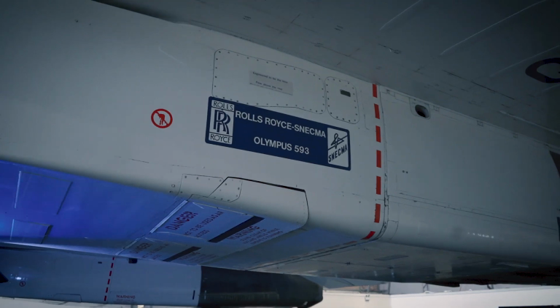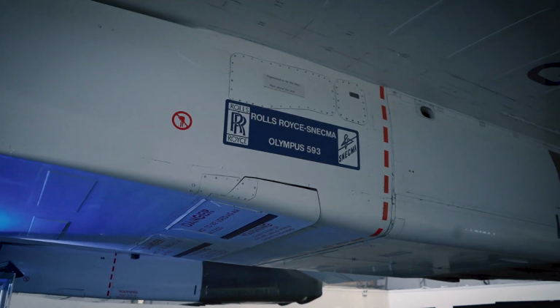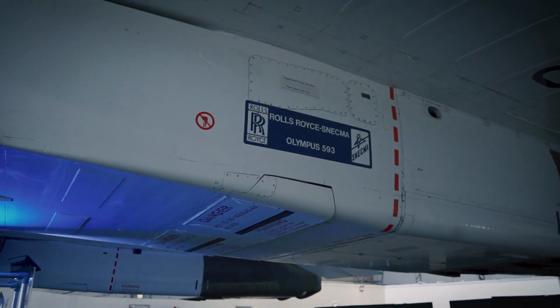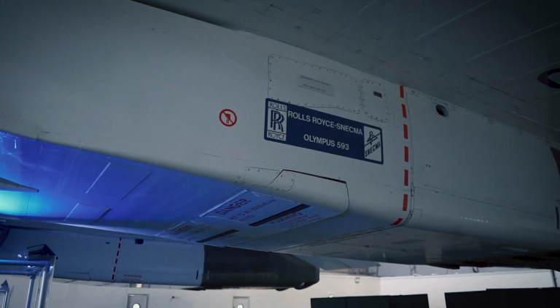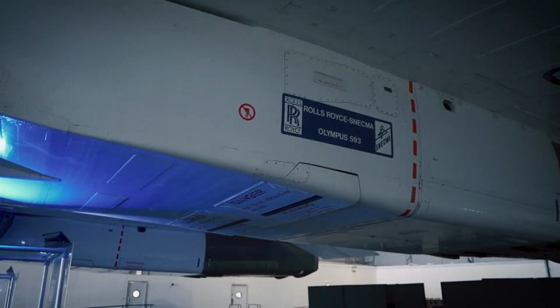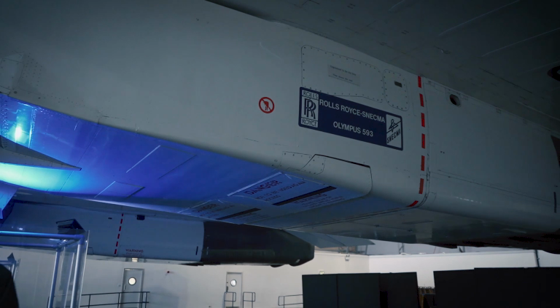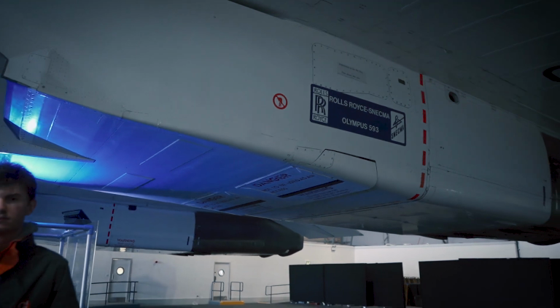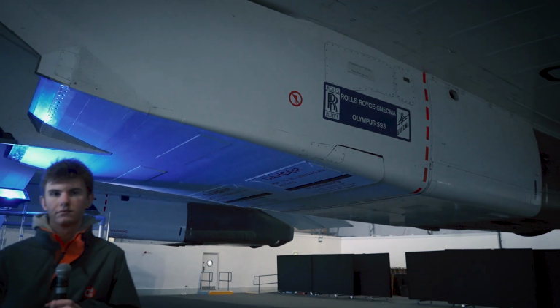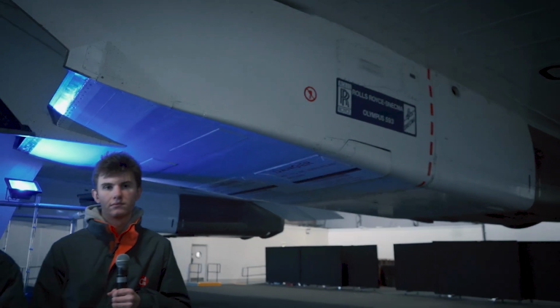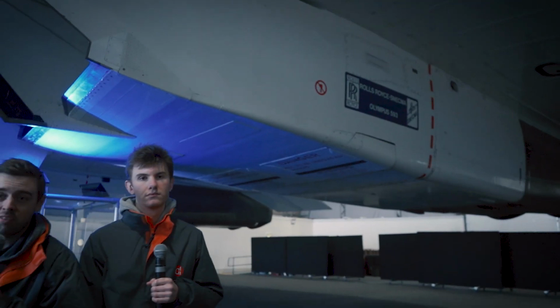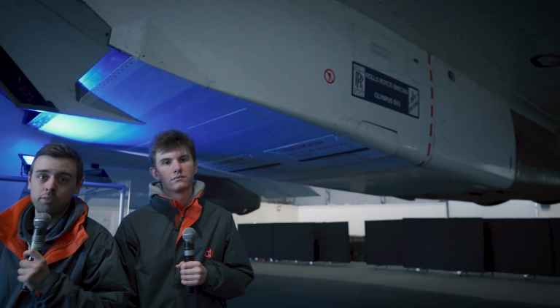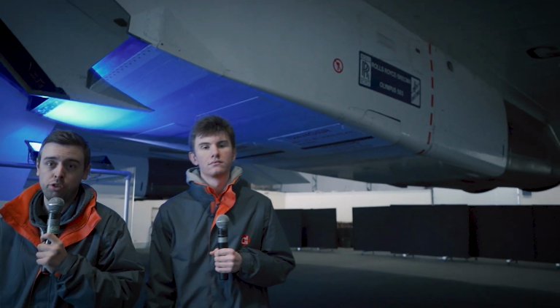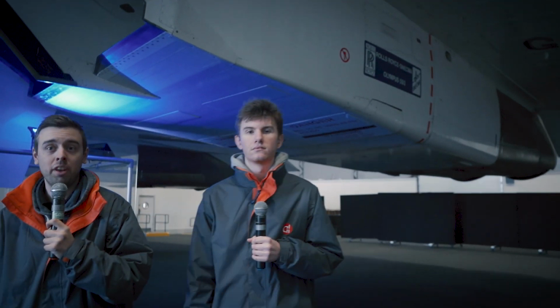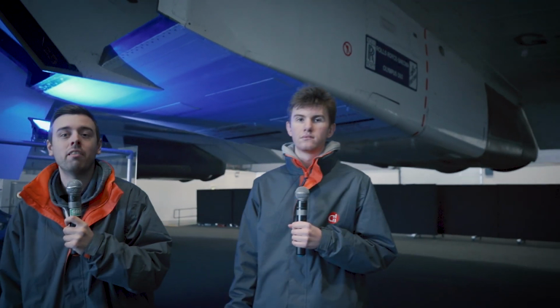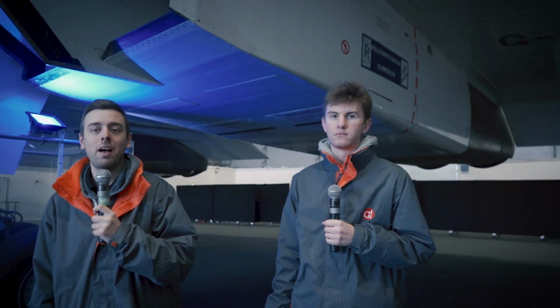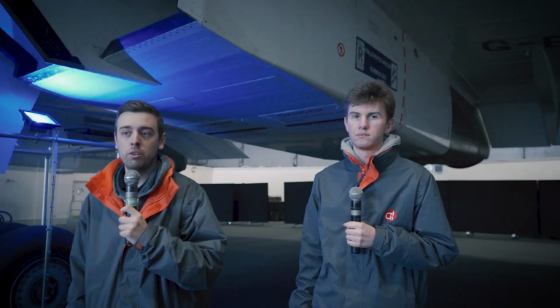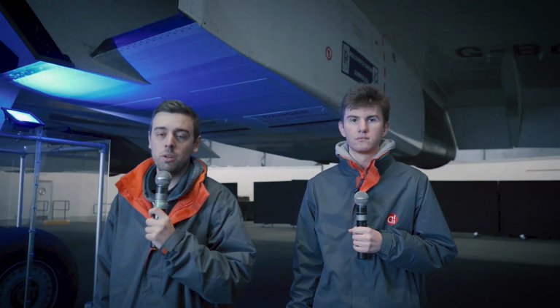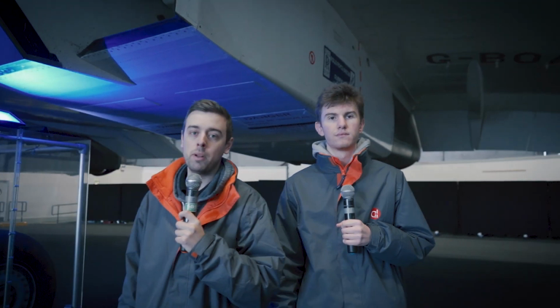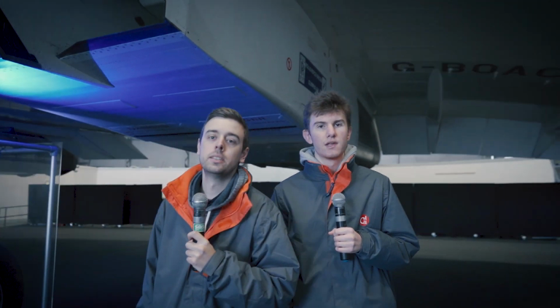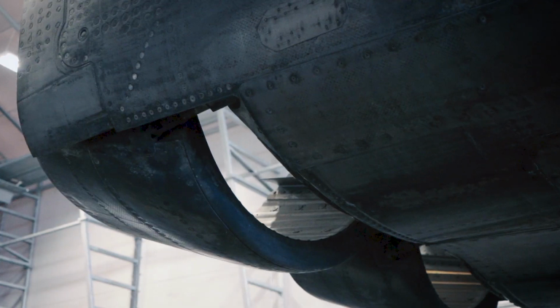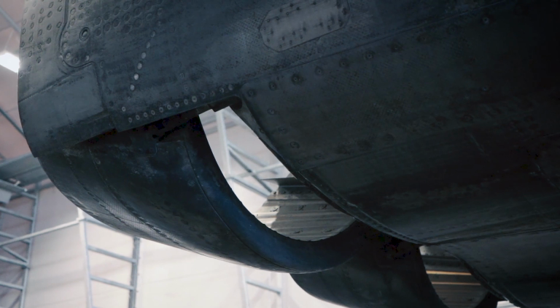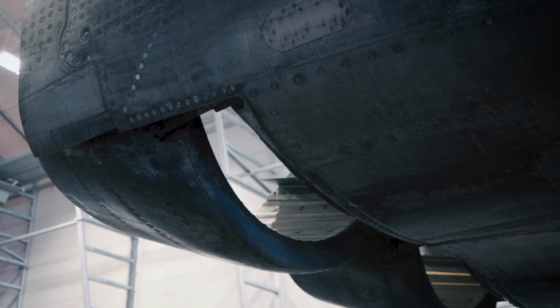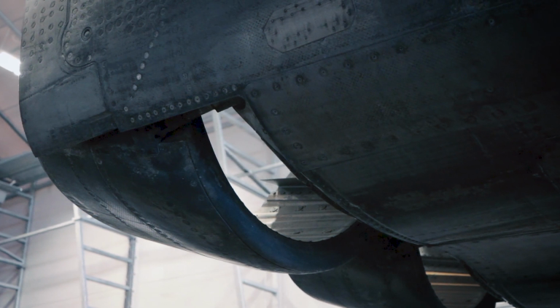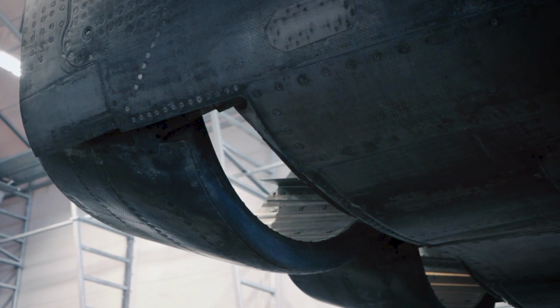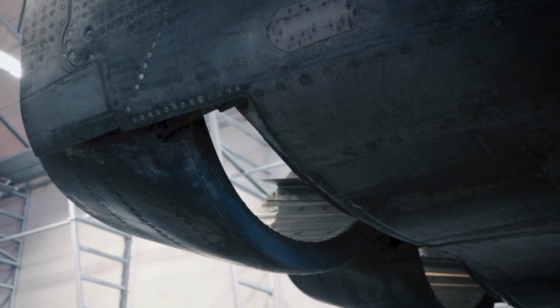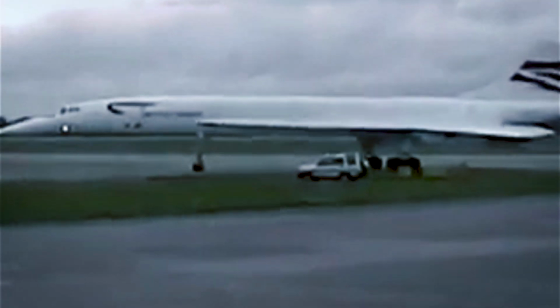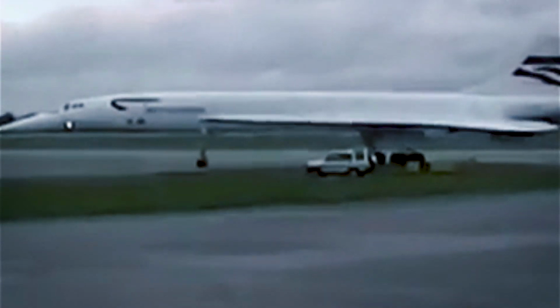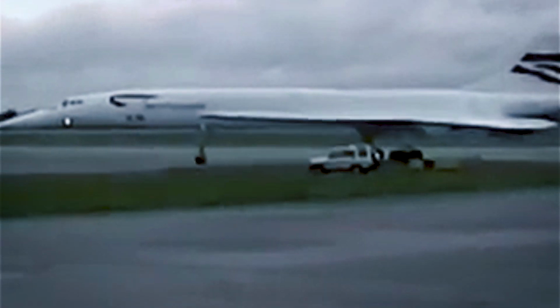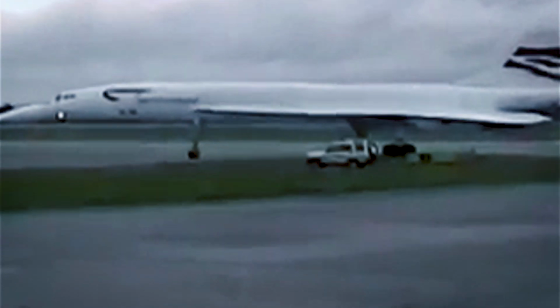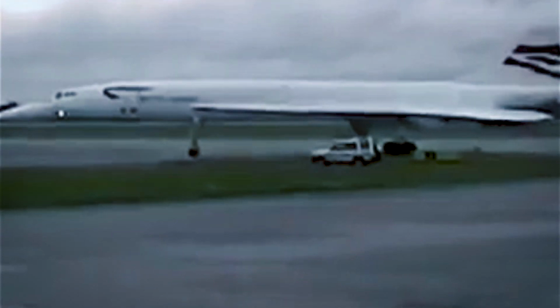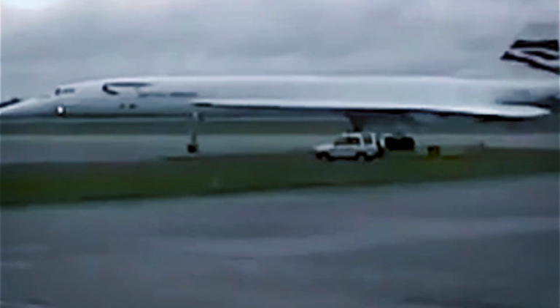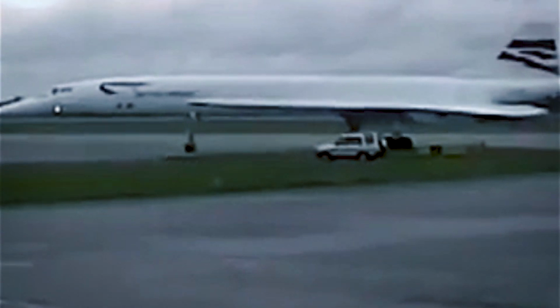The four Olympus engines used to power Concorde are the same design as those used on the RAF Avro Vulcan bomber. These engines were responsible for the aircraft burning around 2 tonnes of fuel just for taxiing.